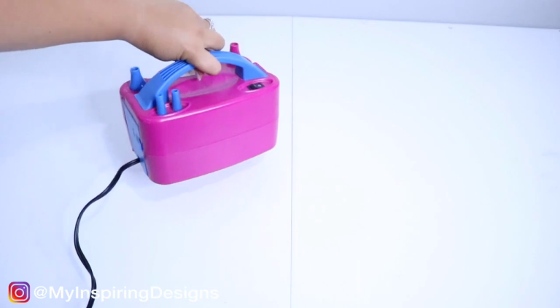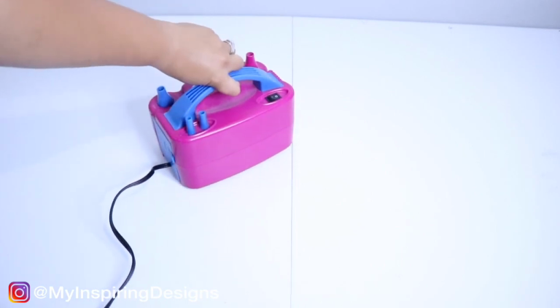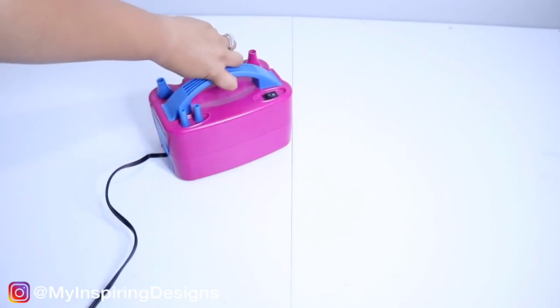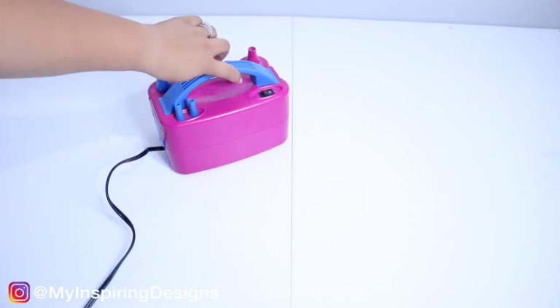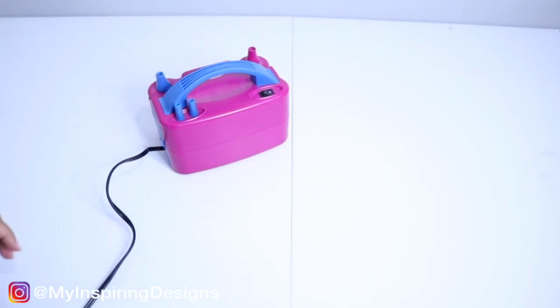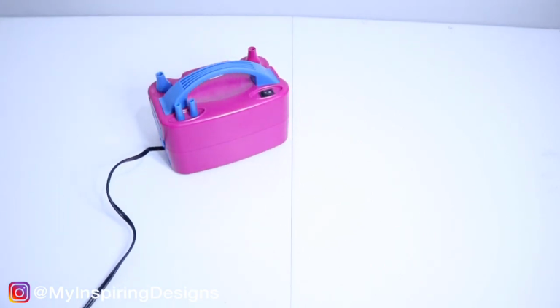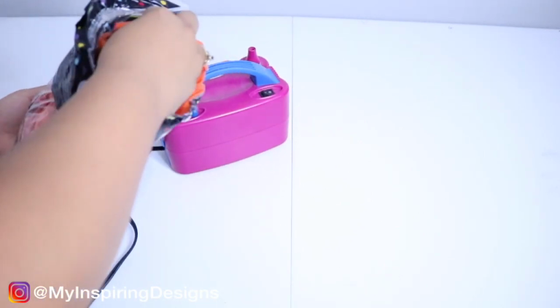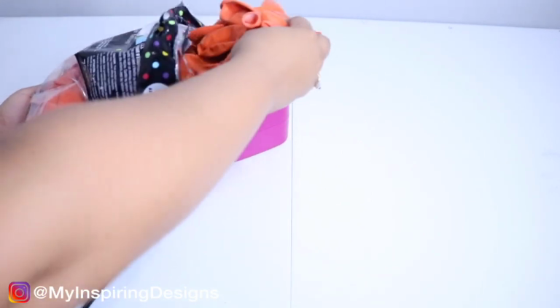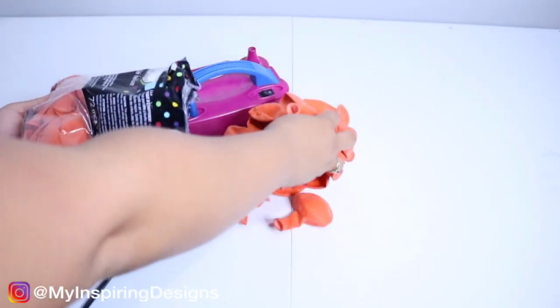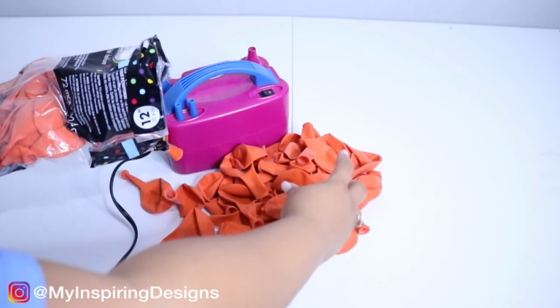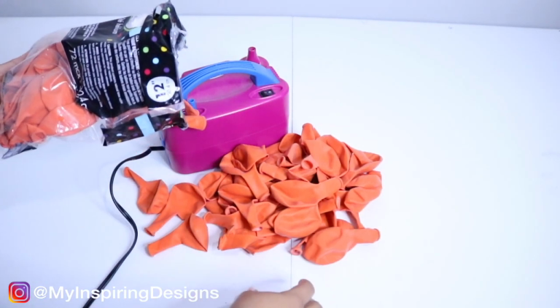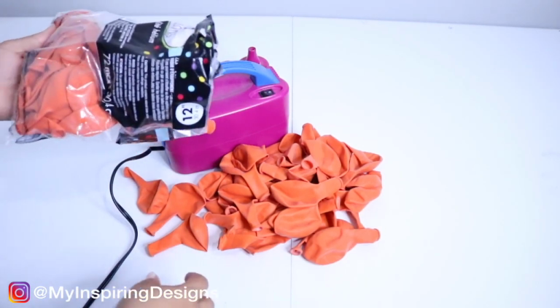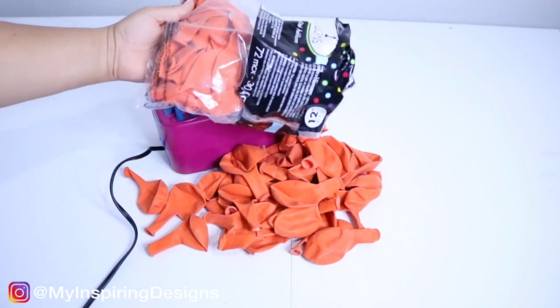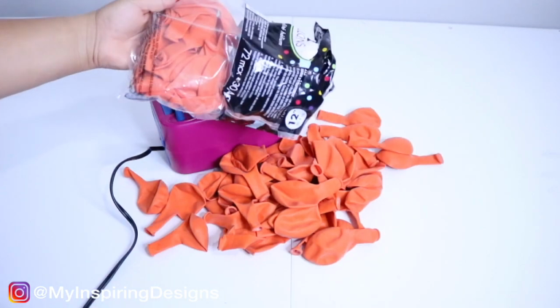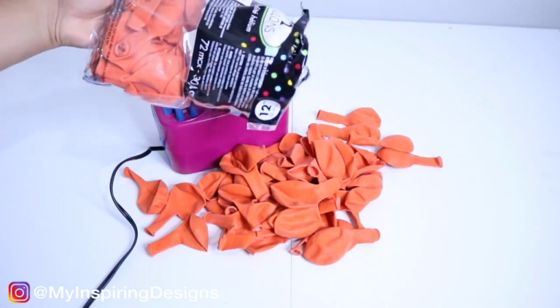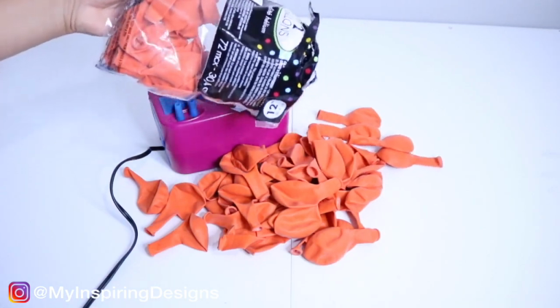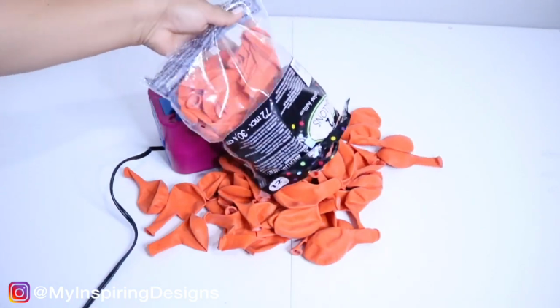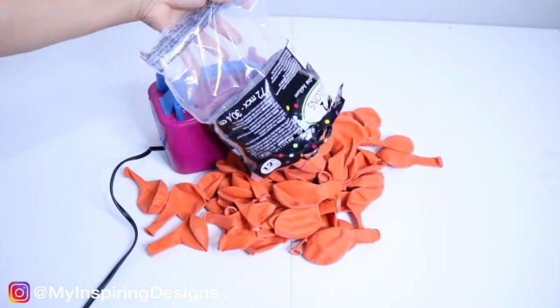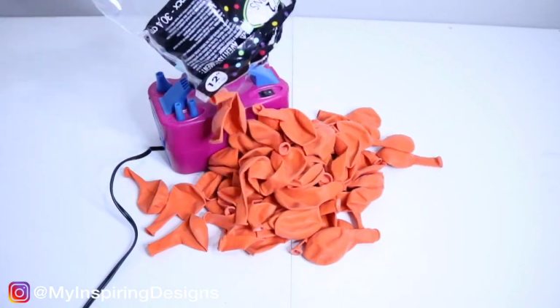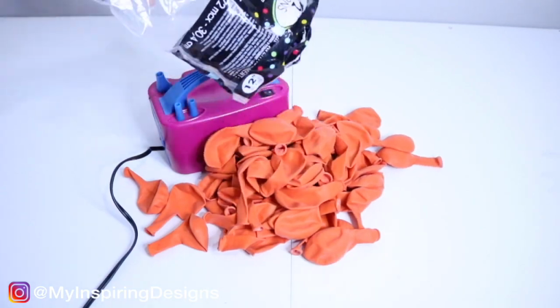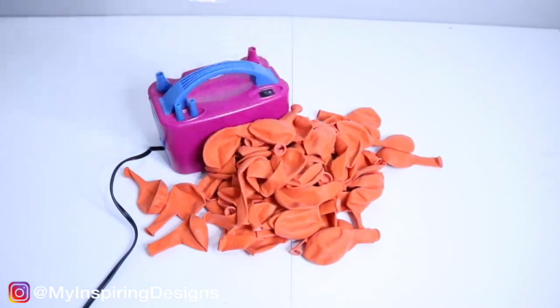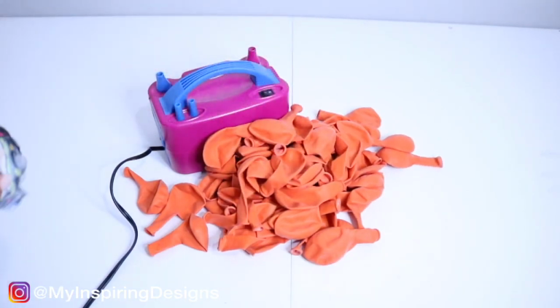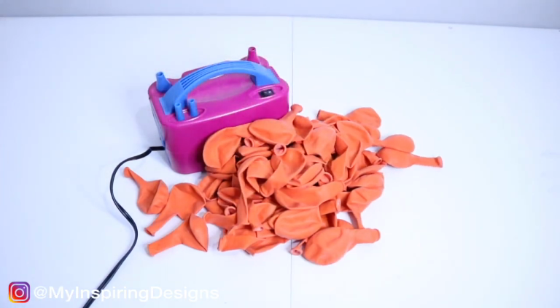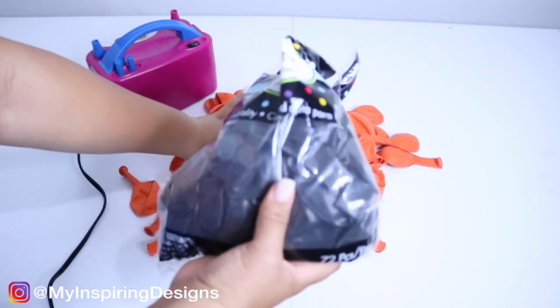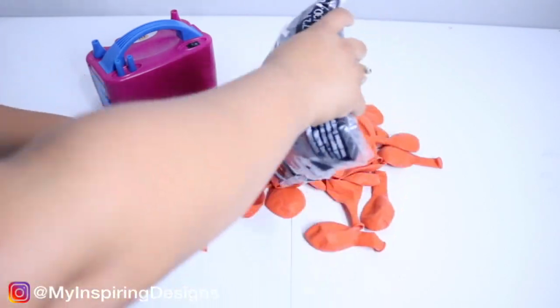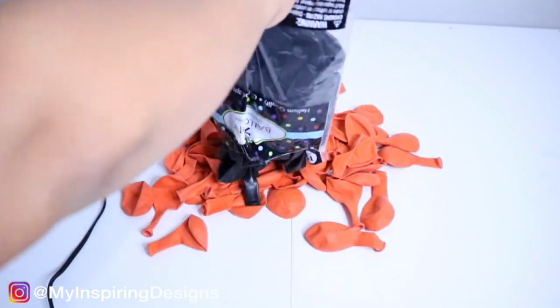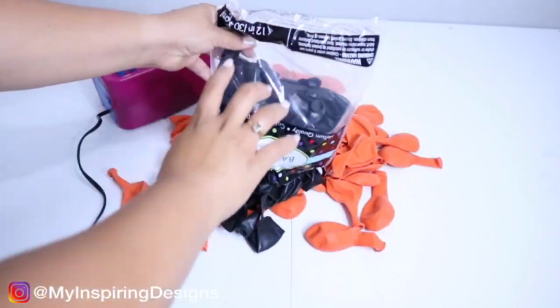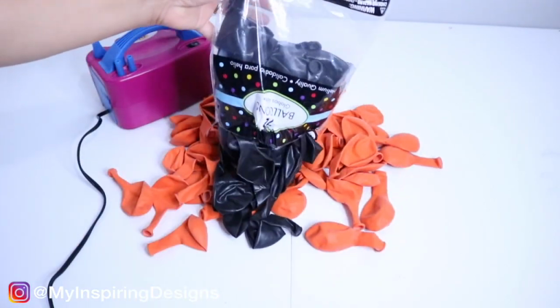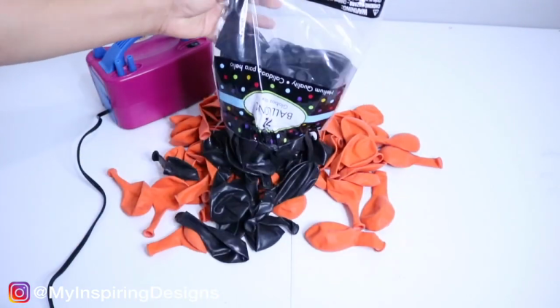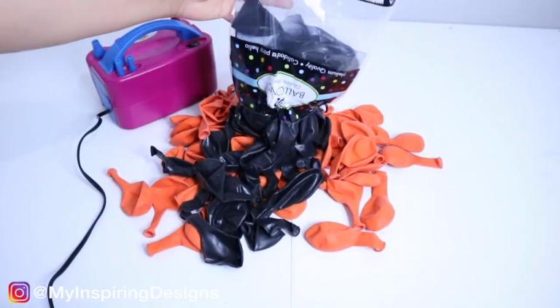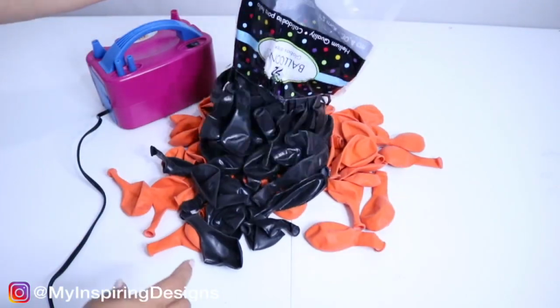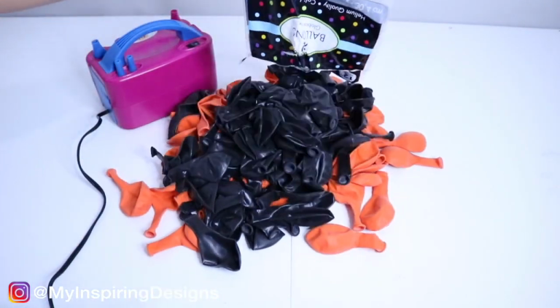I want to start this video by apologizing because normally I would be putting a list of all the supplies you need for this video, but I completely forgot to take a picture of all the supplies. So all the supplies will be in the description below — make sure you go check it out.